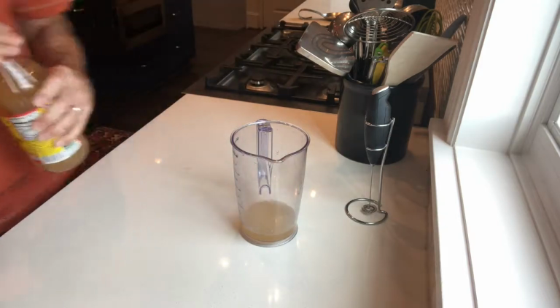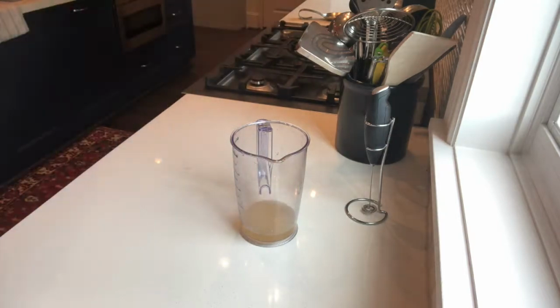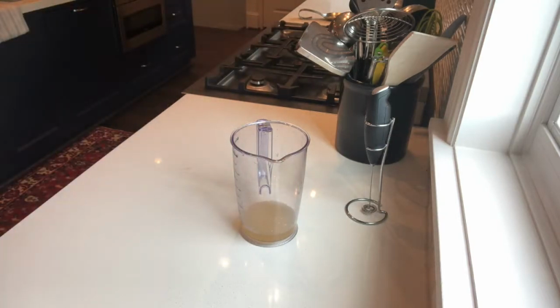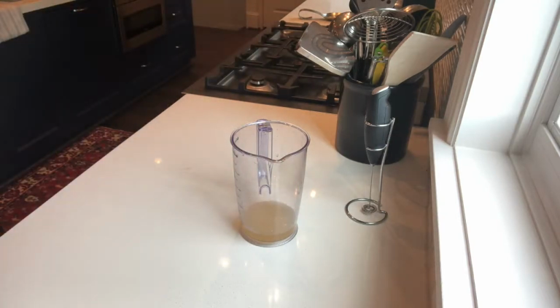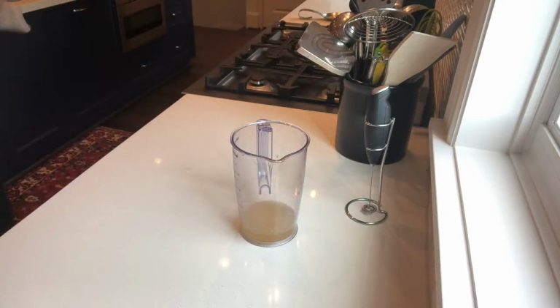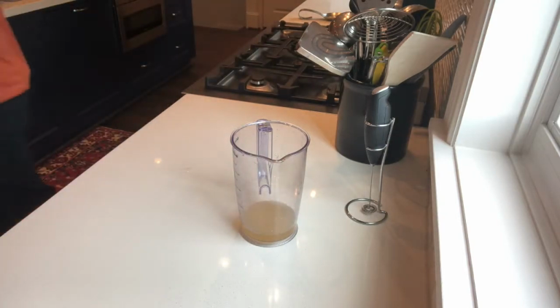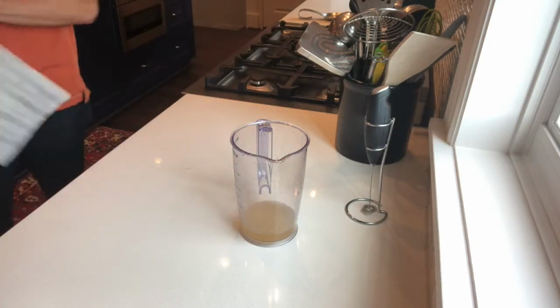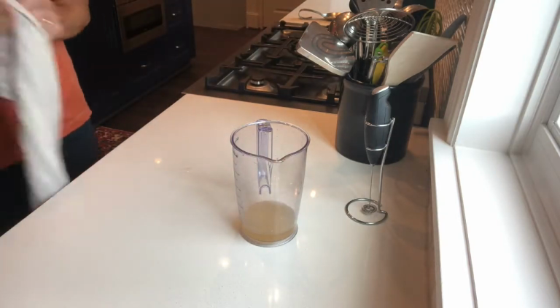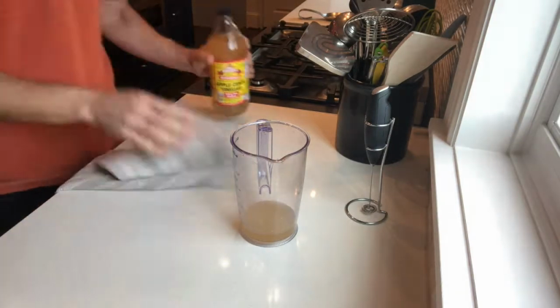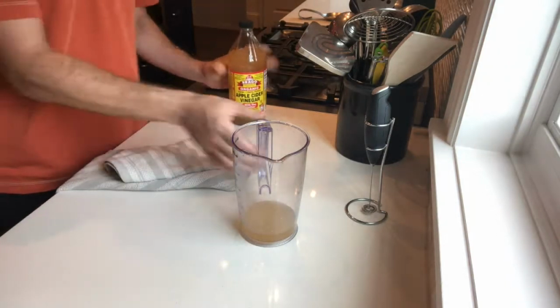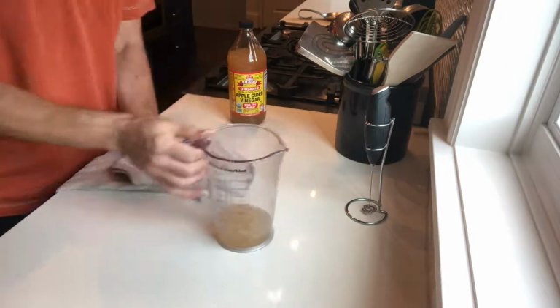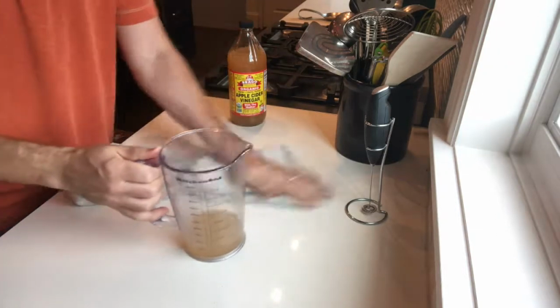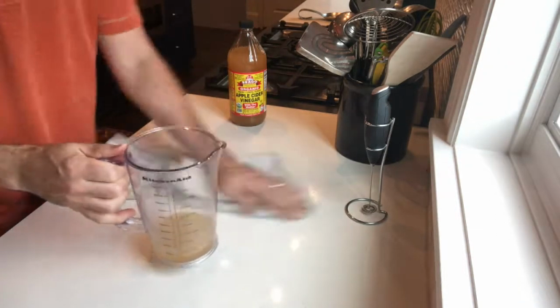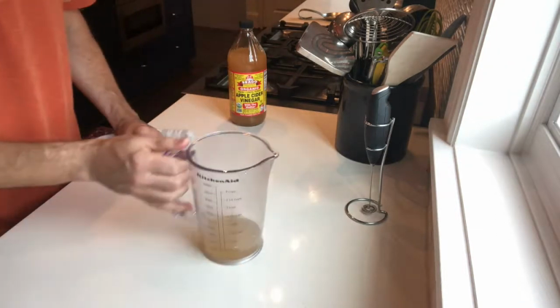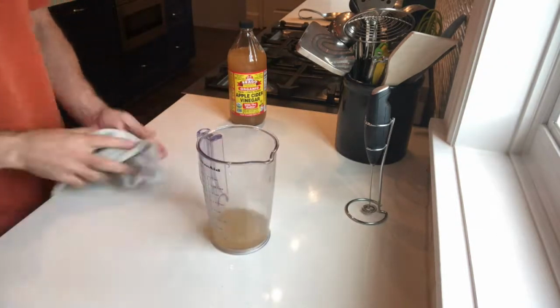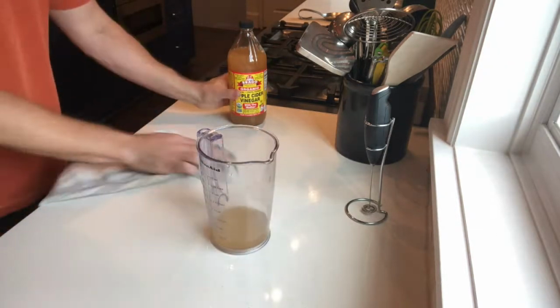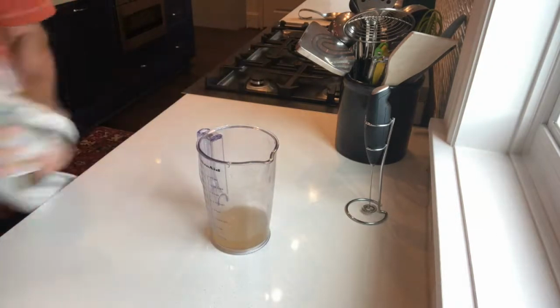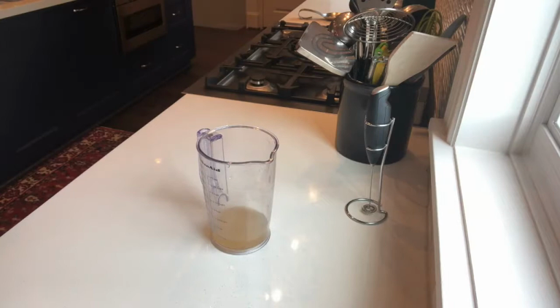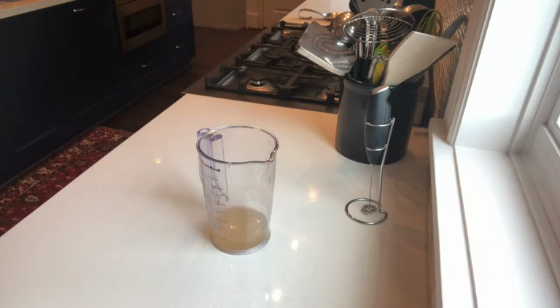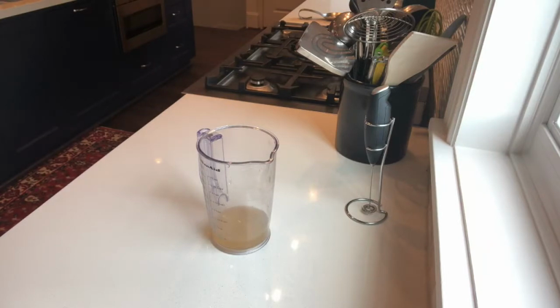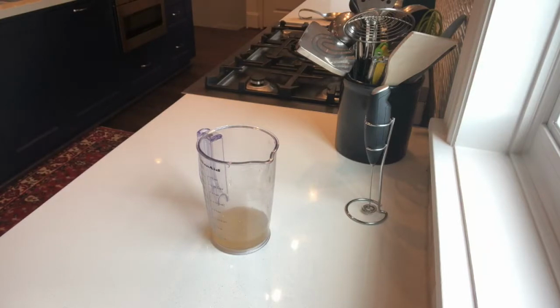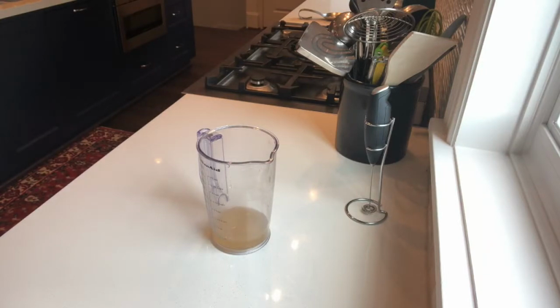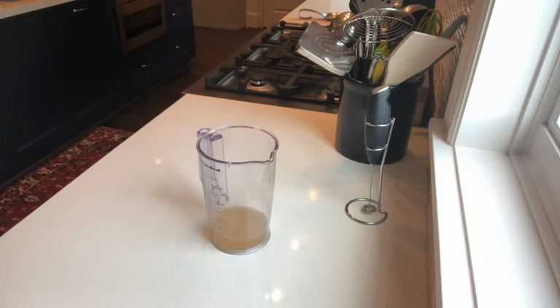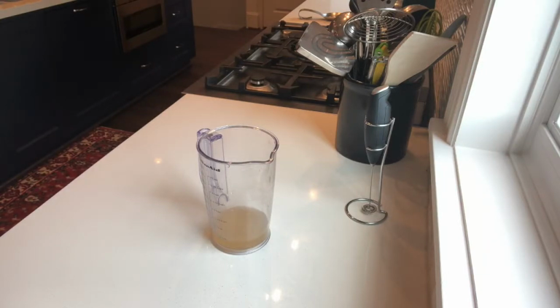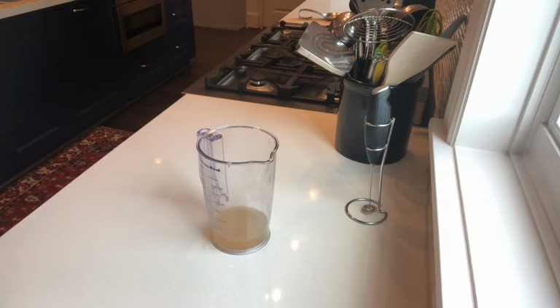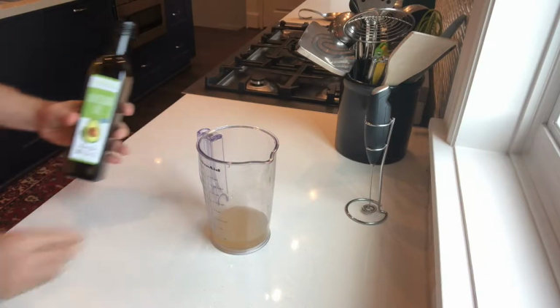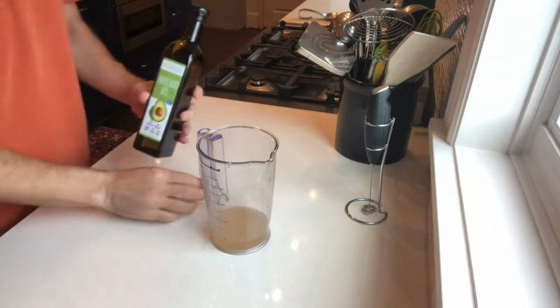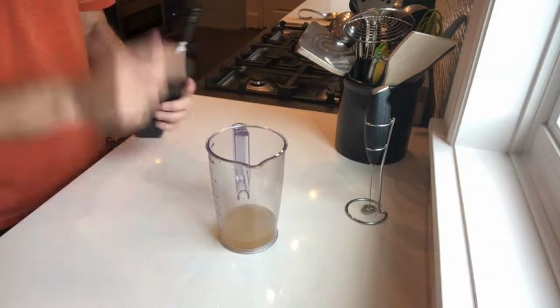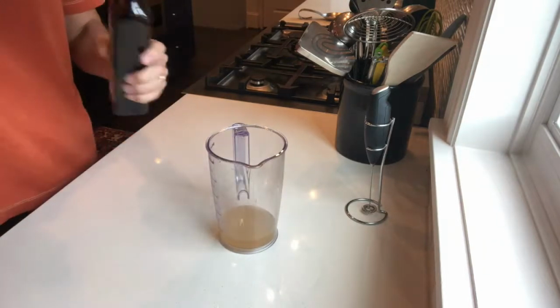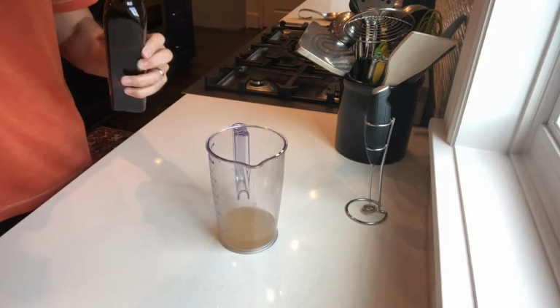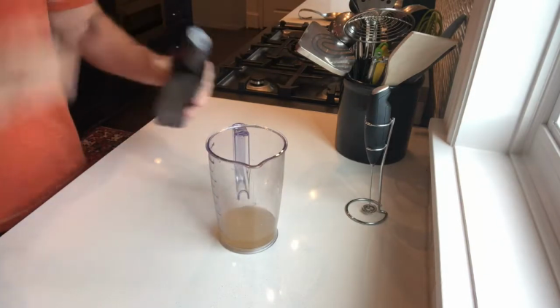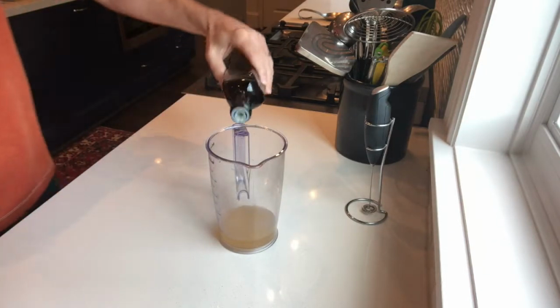The container I use right there has measurements up the side, and I'm going to make about 400 milliliters of salad dressing.